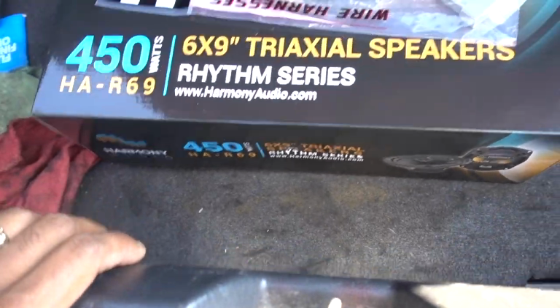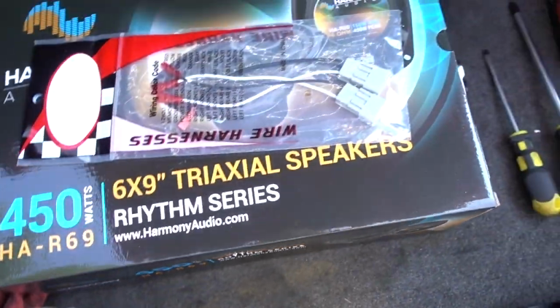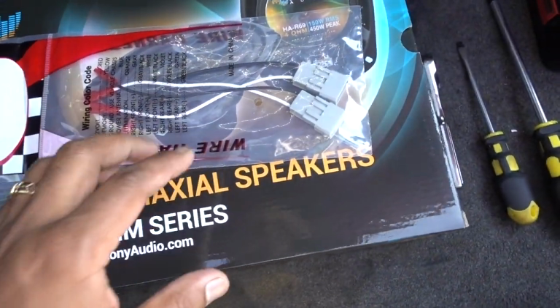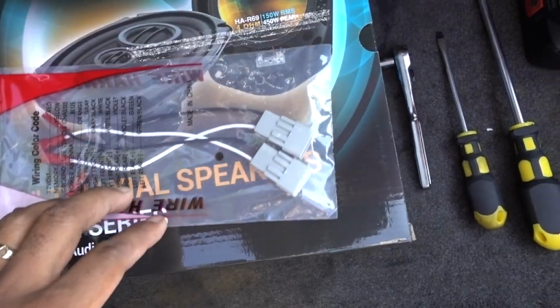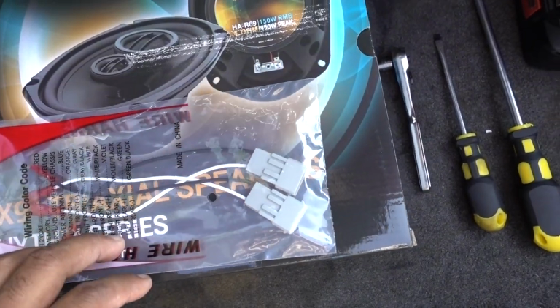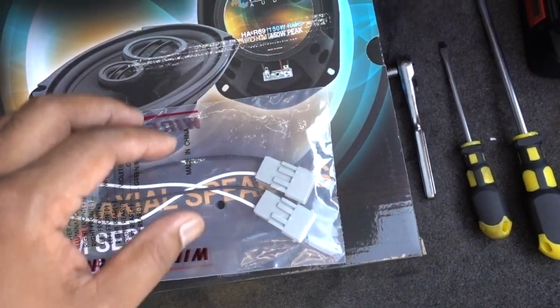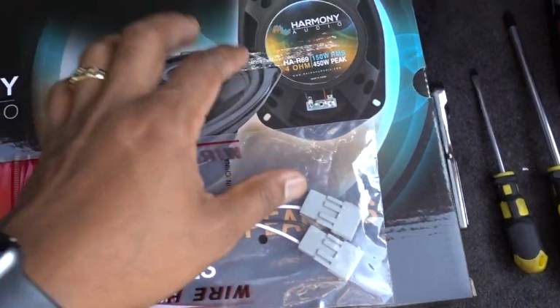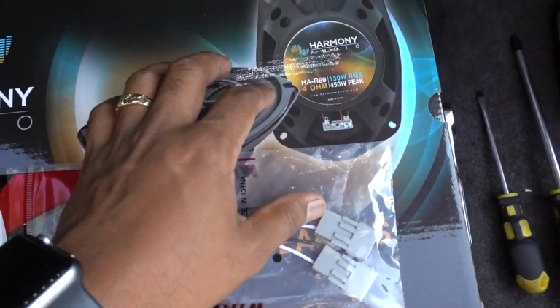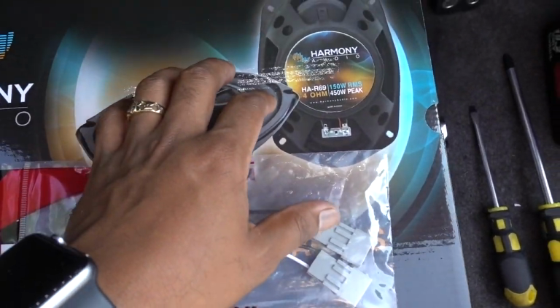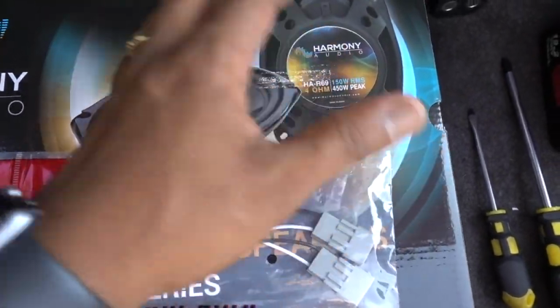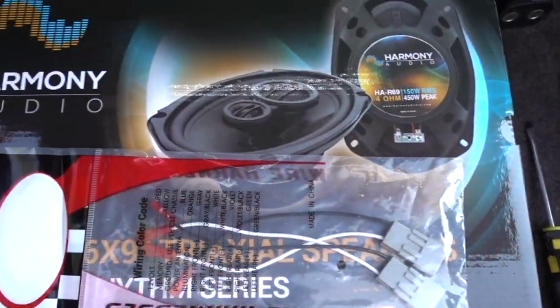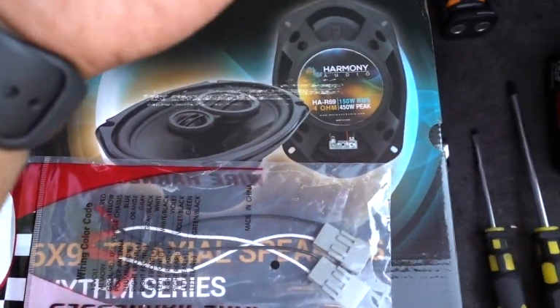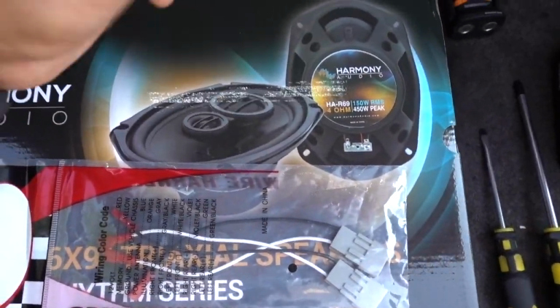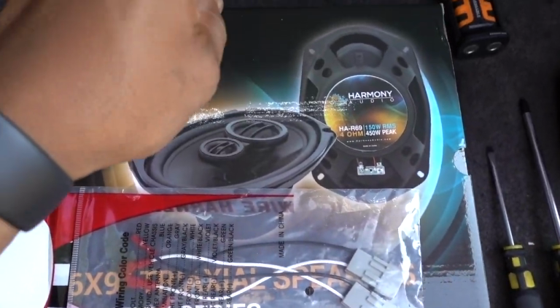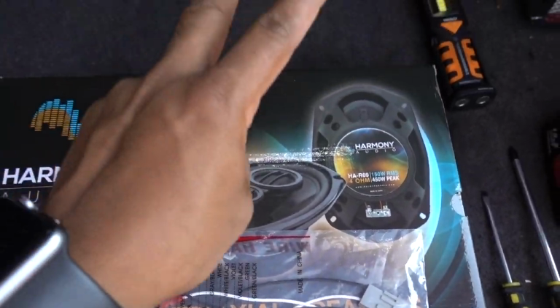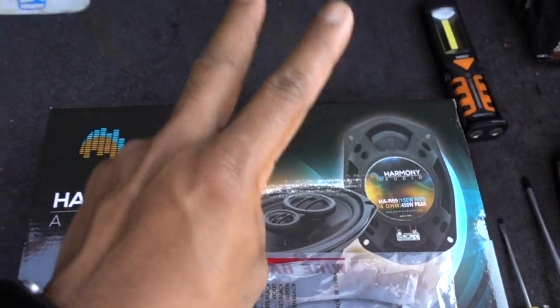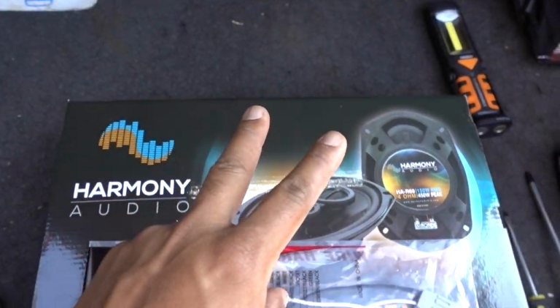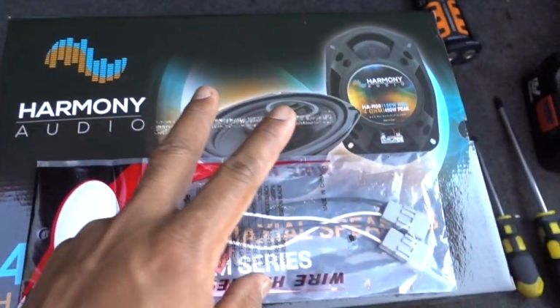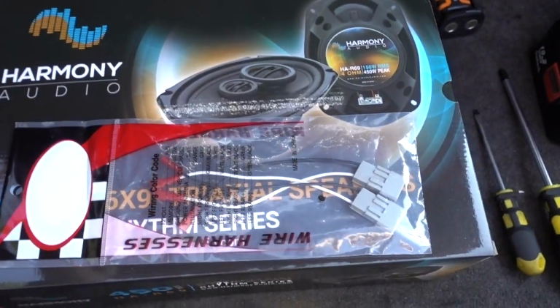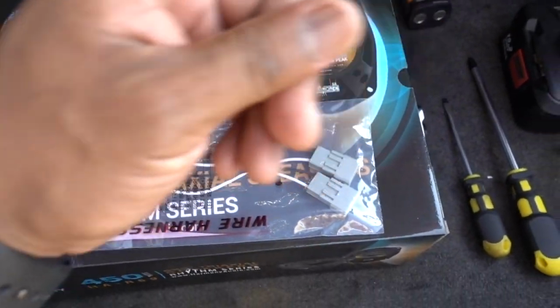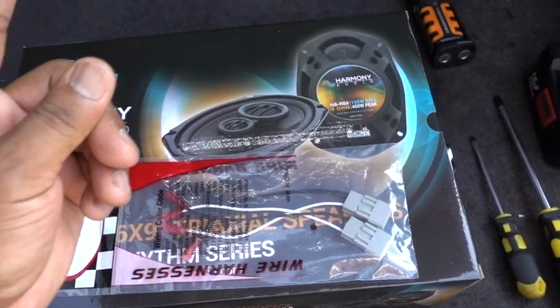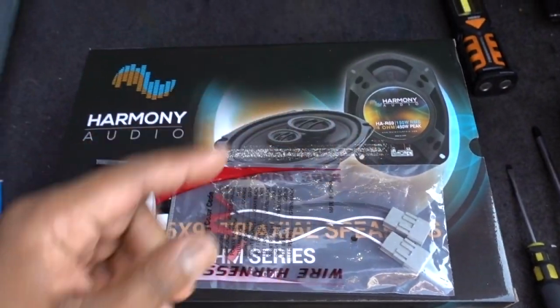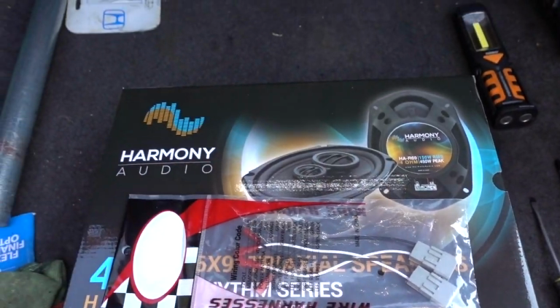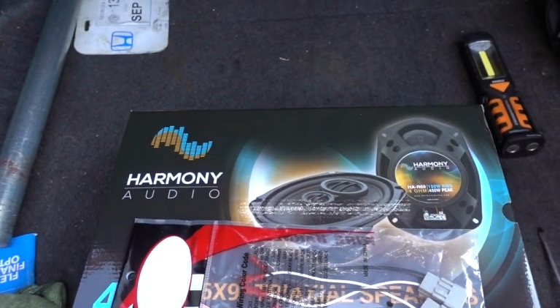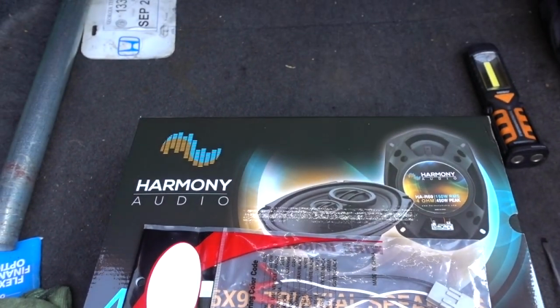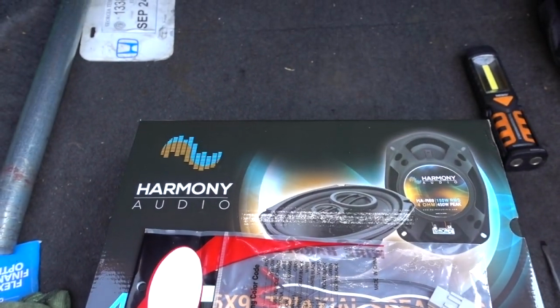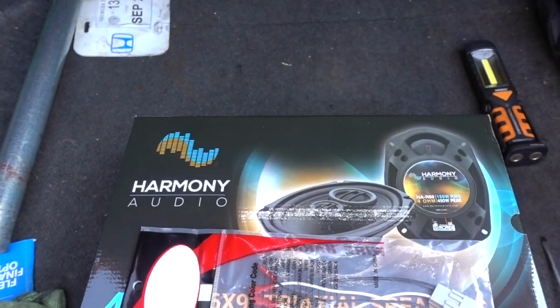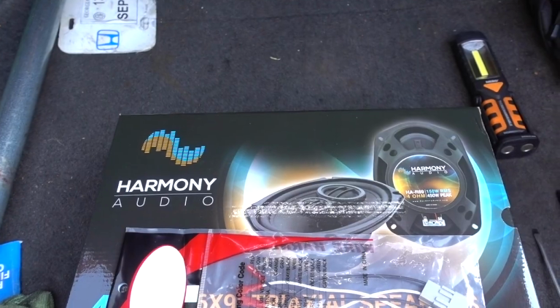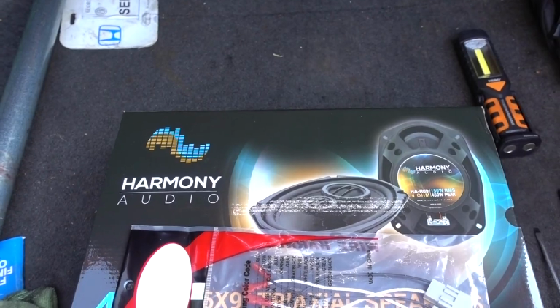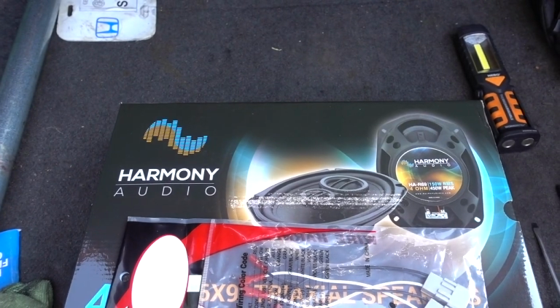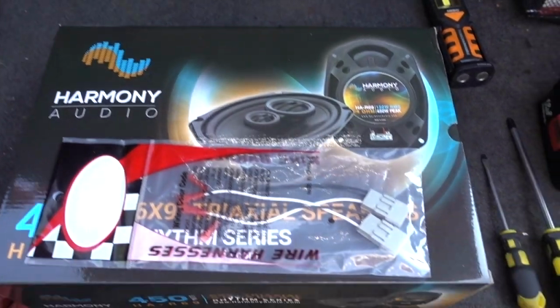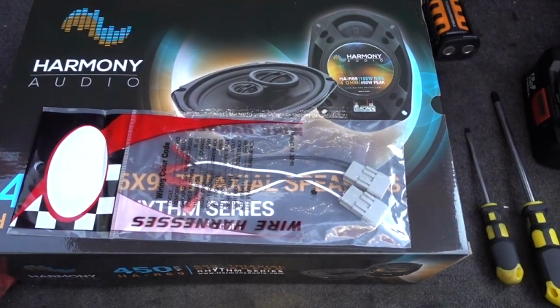I'm replacing the speakers because the two on the front doors they're still working, but these two on the trunk they're not working anymore. So that's why we're replacing them.